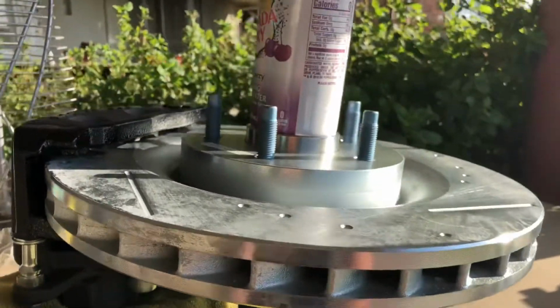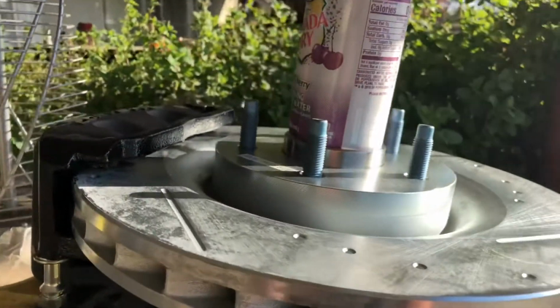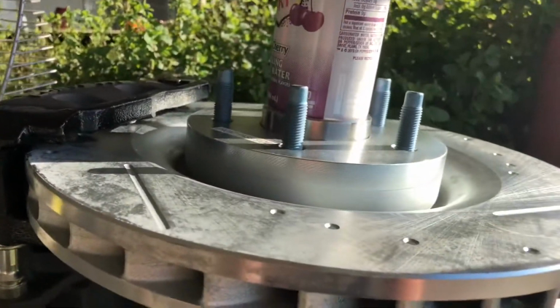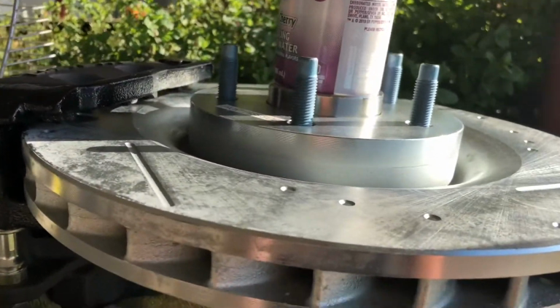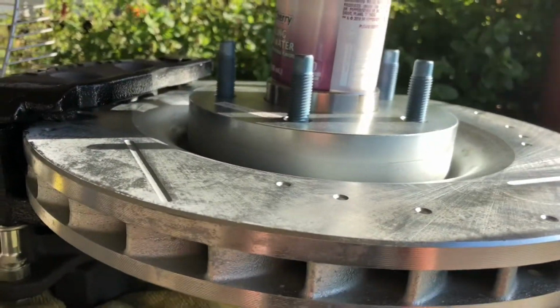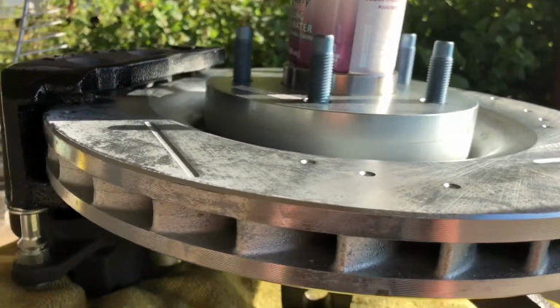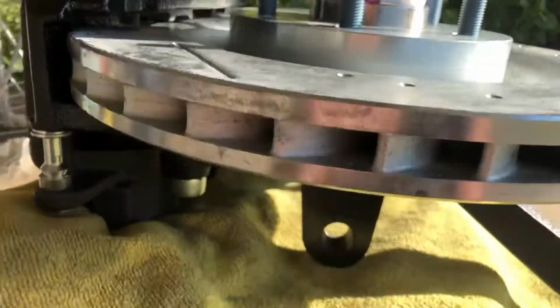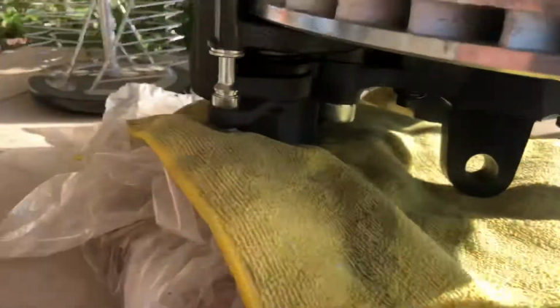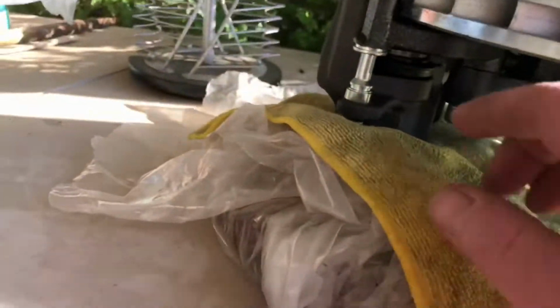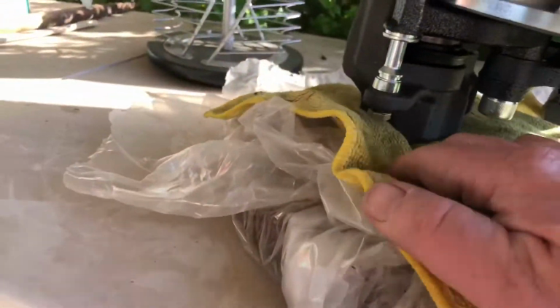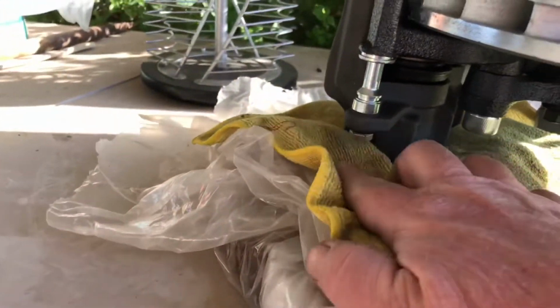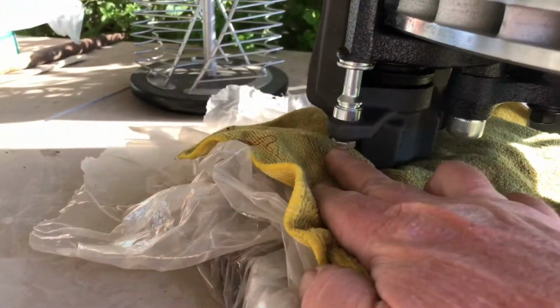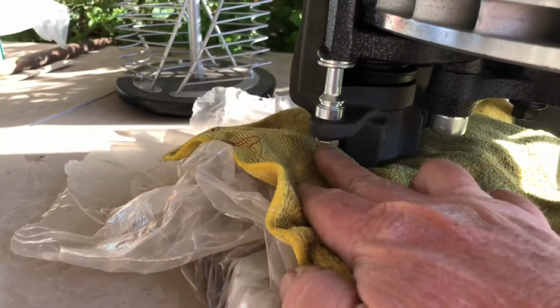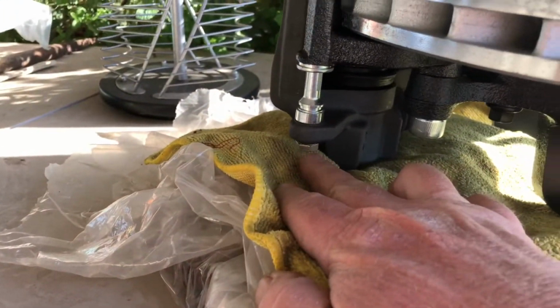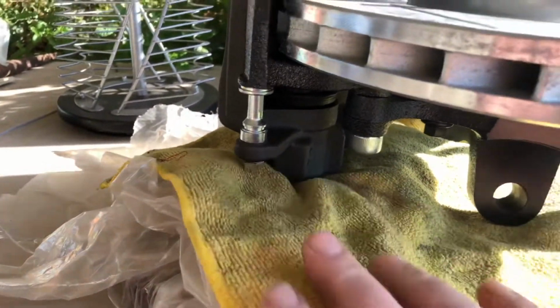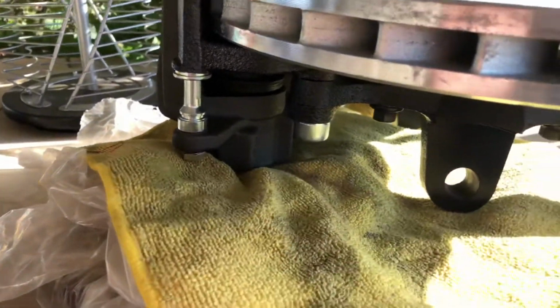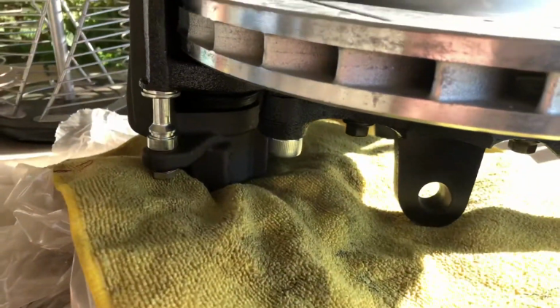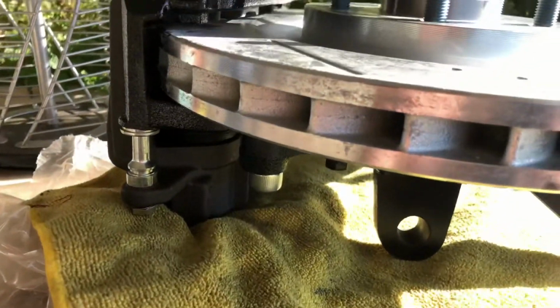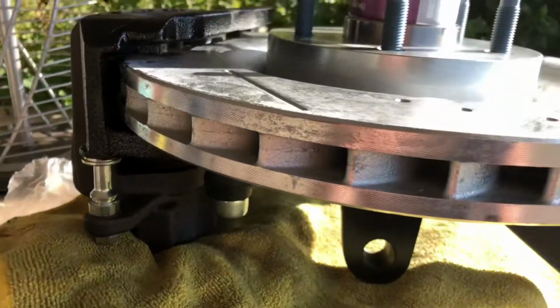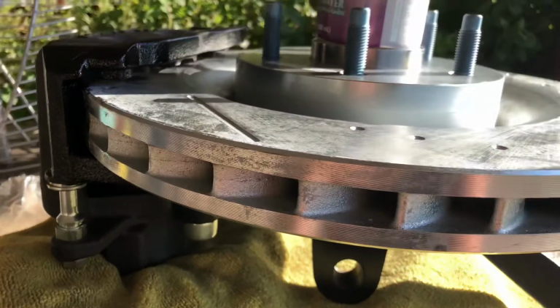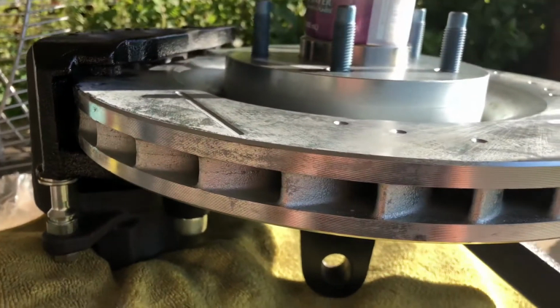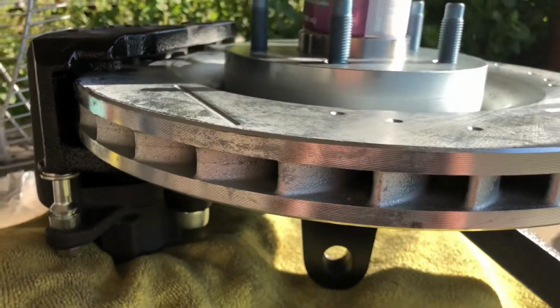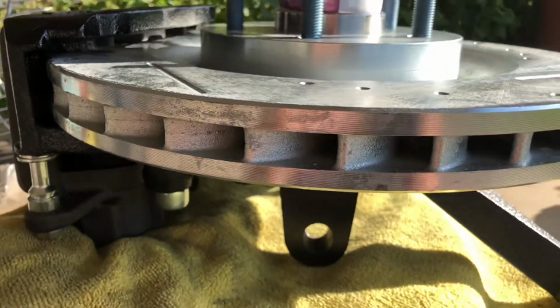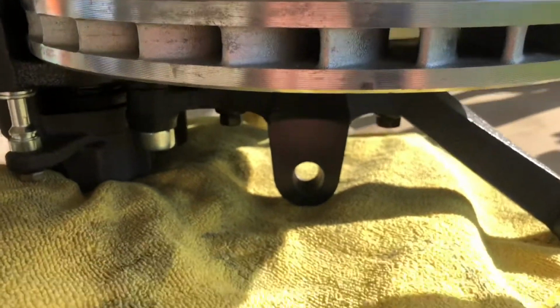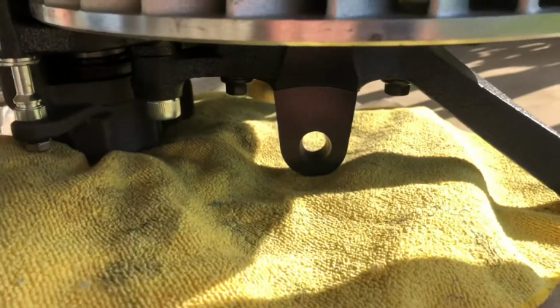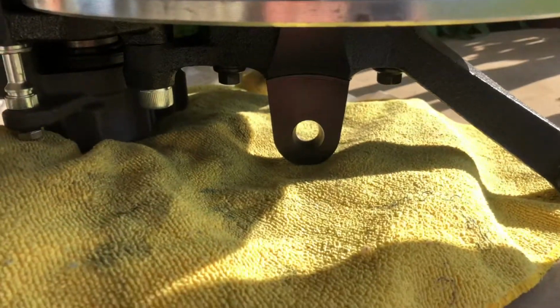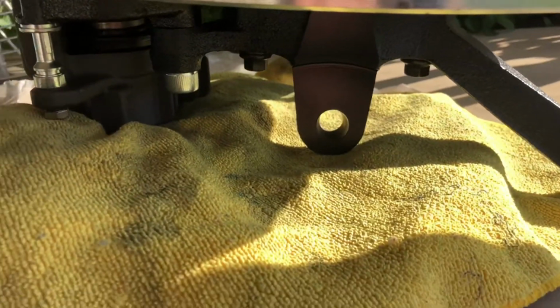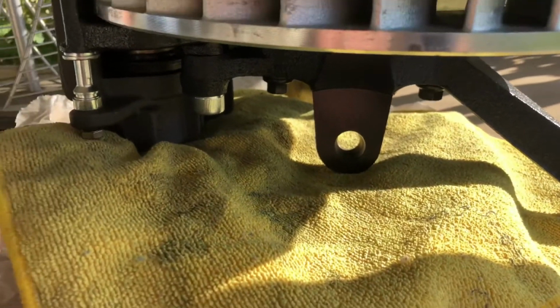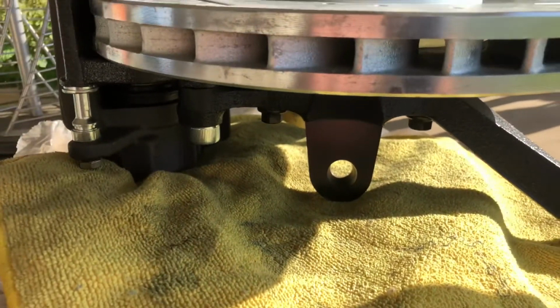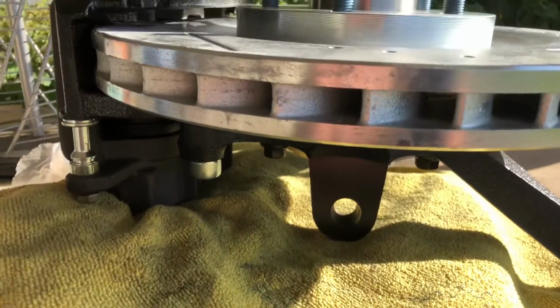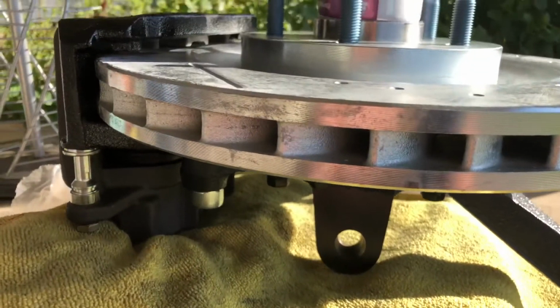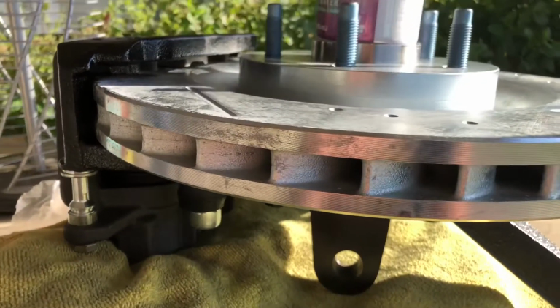I'll be taking the rest of it apart. I've got to buy some ARP hardware for down here because I'm not really happy with what's on there right now — it's not the right stuff anyway. So this is going to conclude part one.